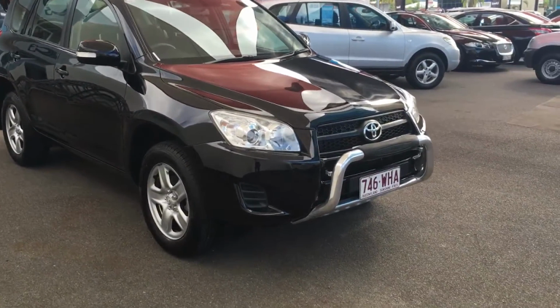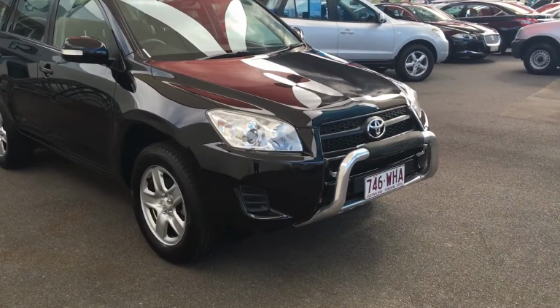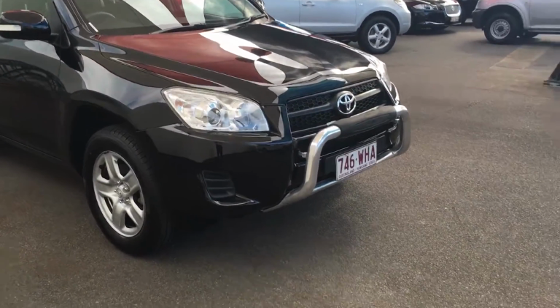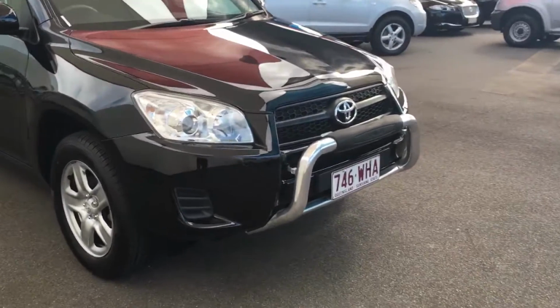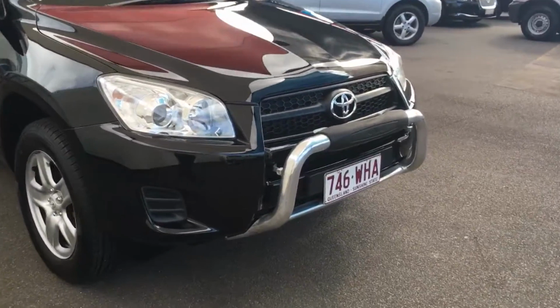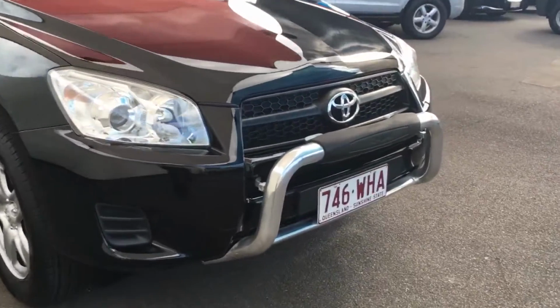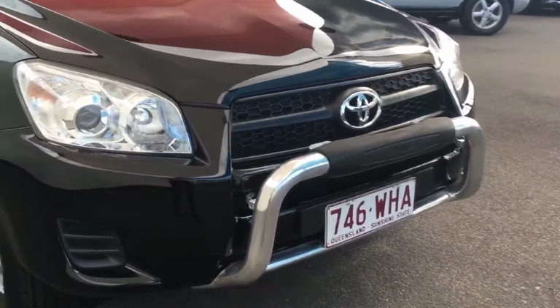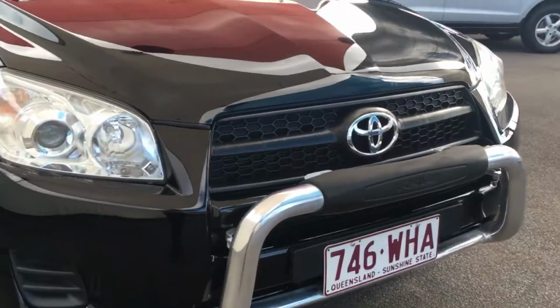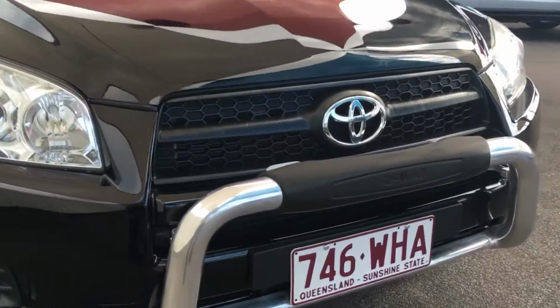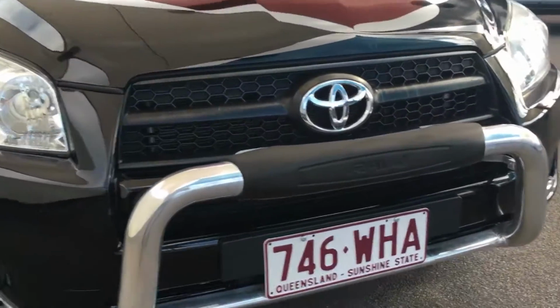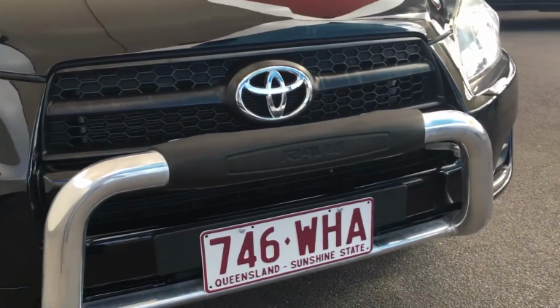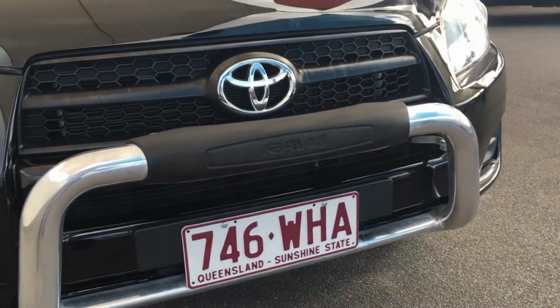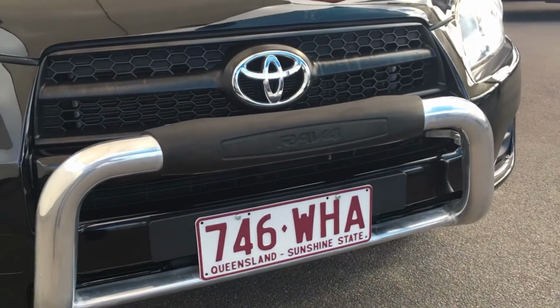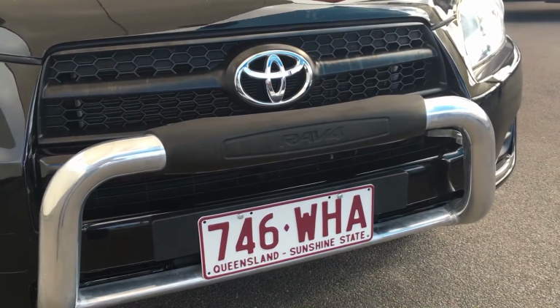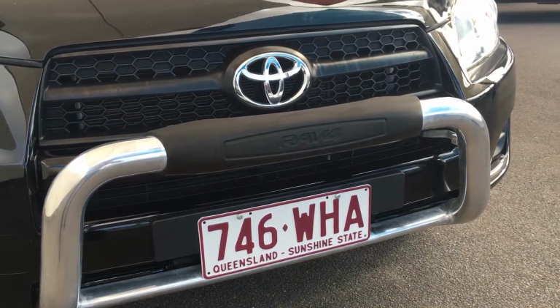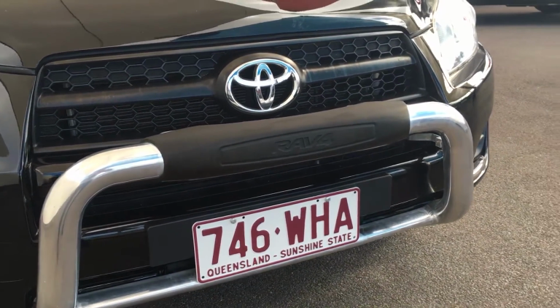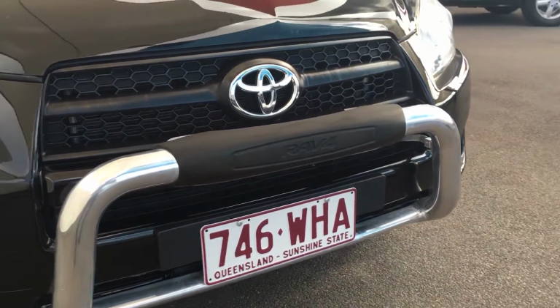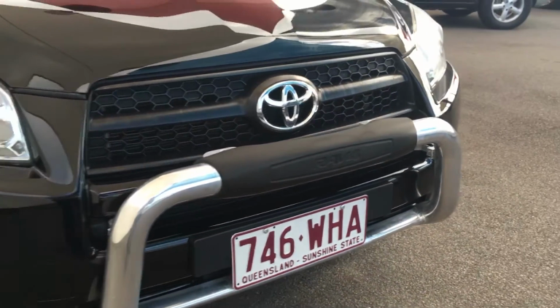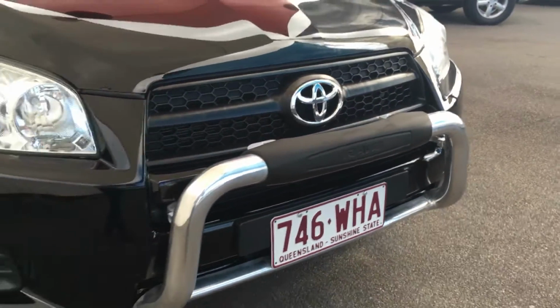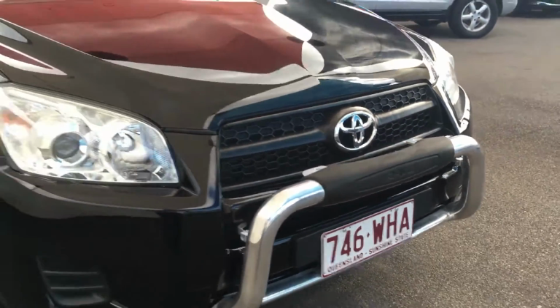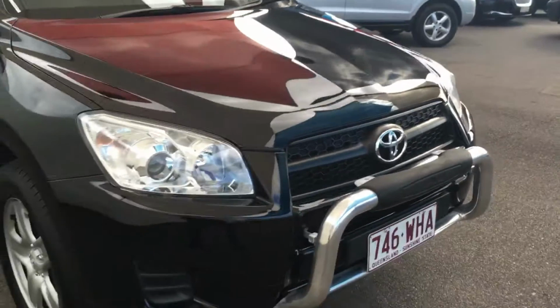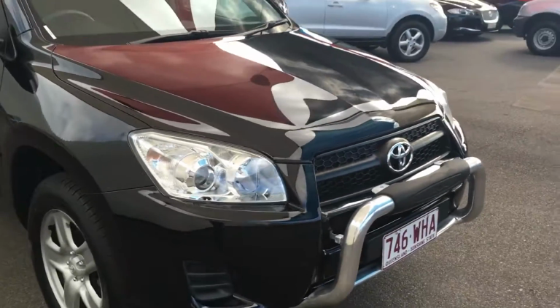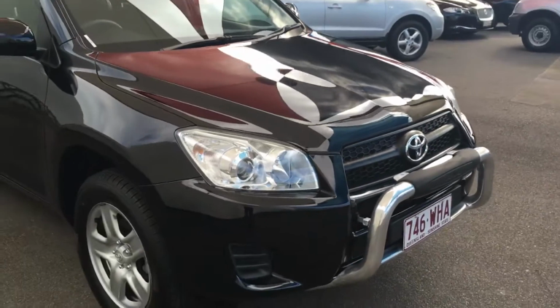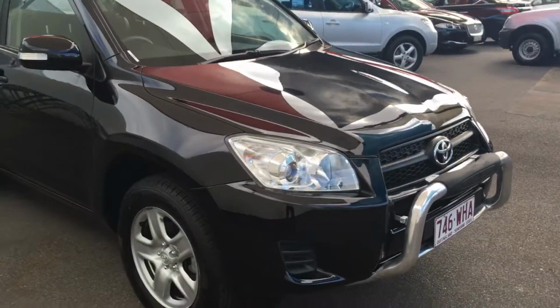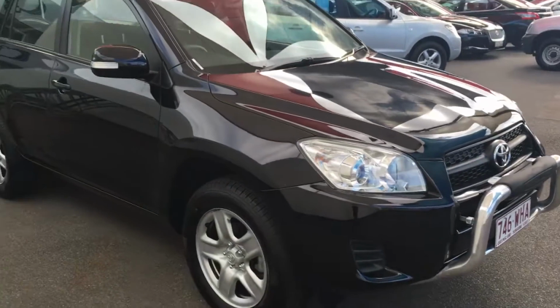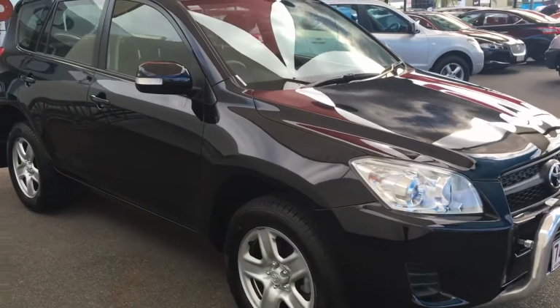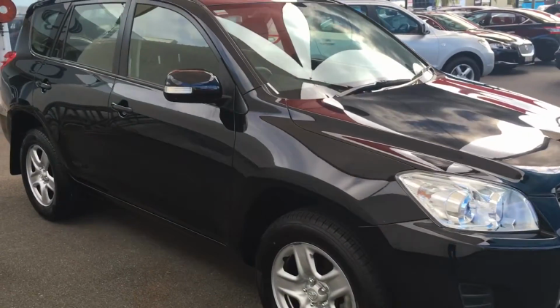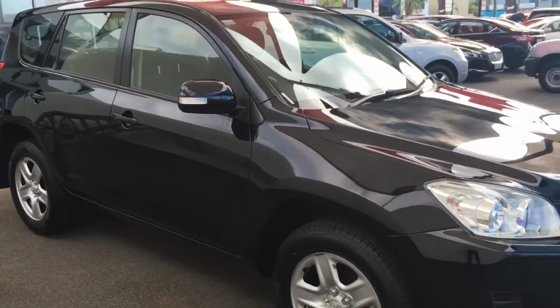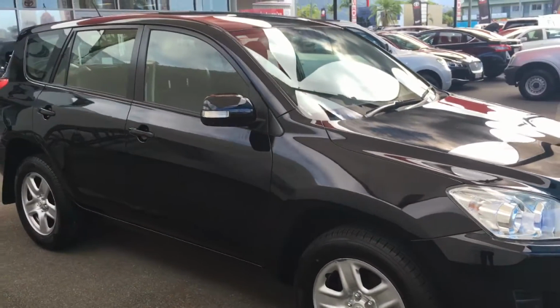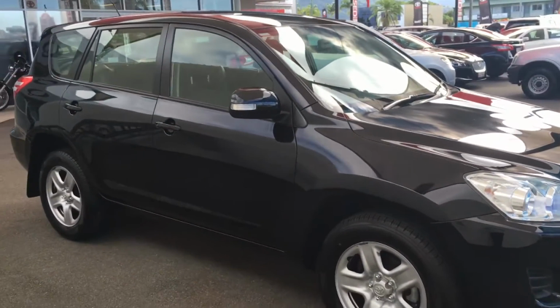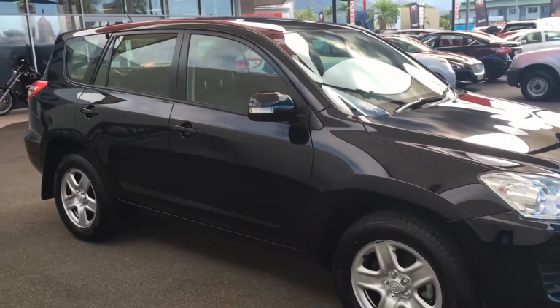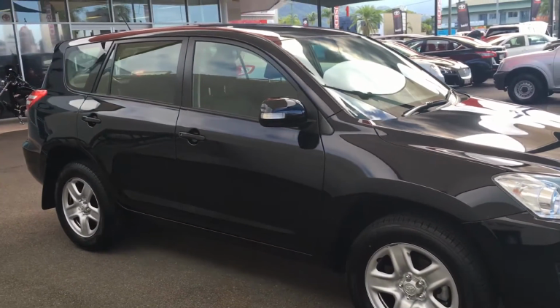As you can see, it's fitted with the genuine Toyota RAV4 nudge bar. For a black car it's in awesome condition — the paint's really shiny Joel.